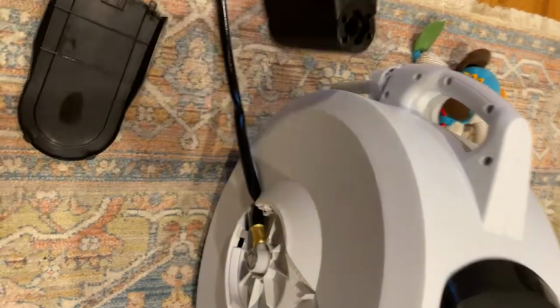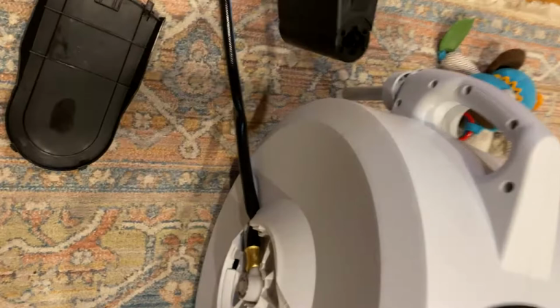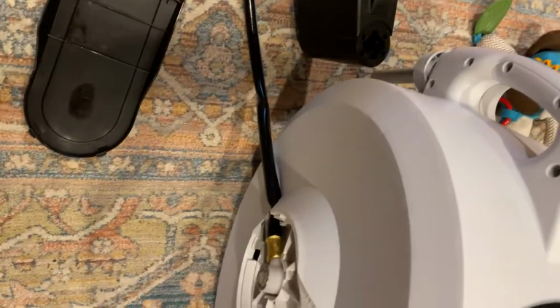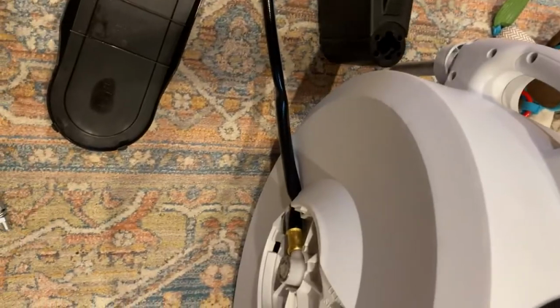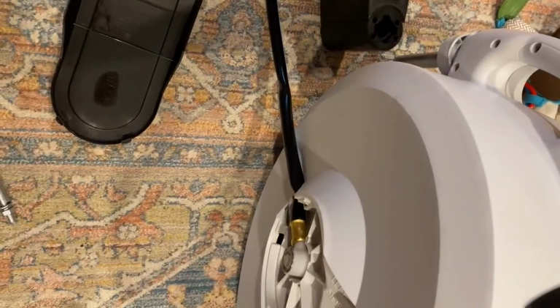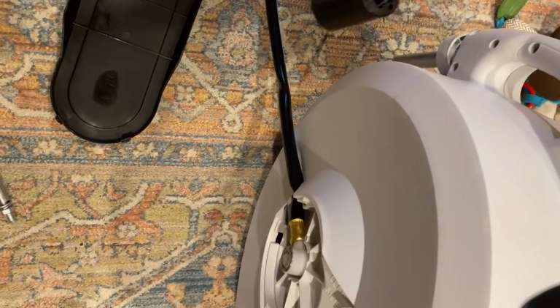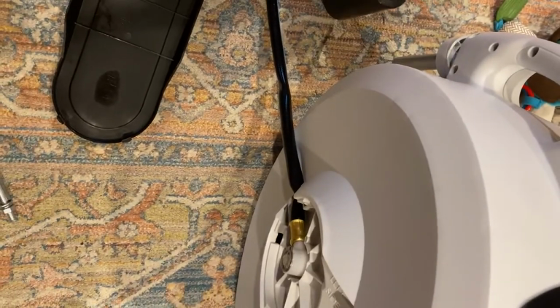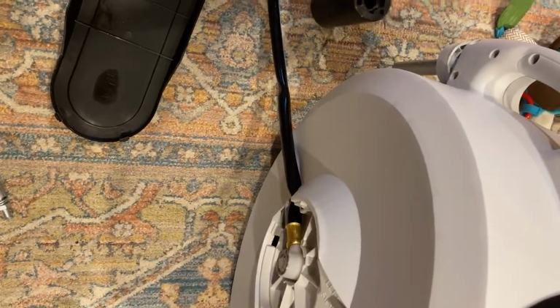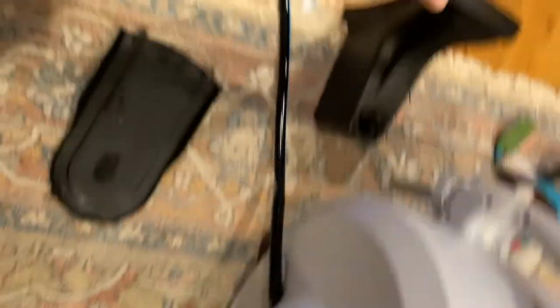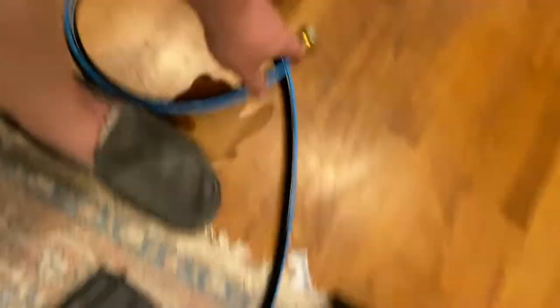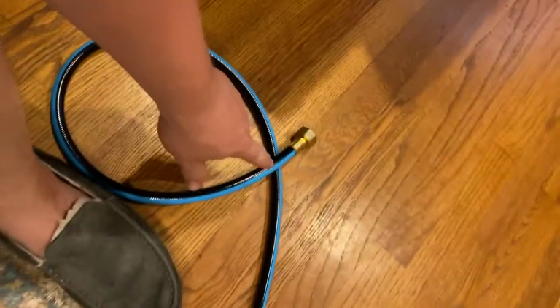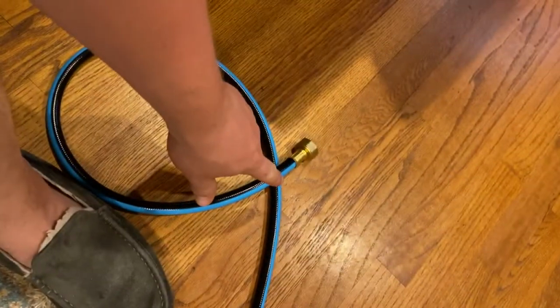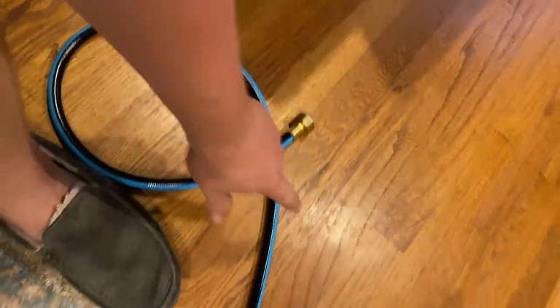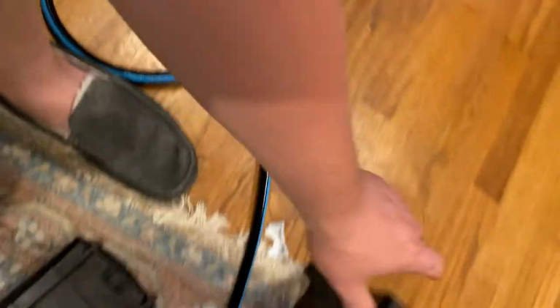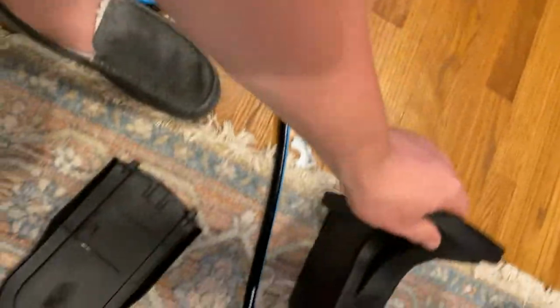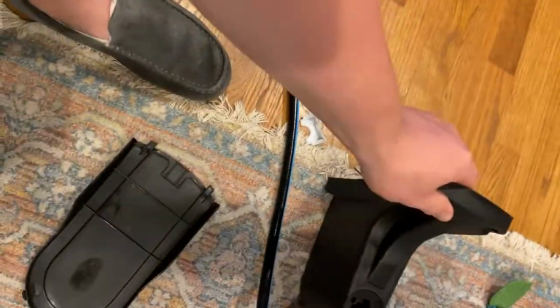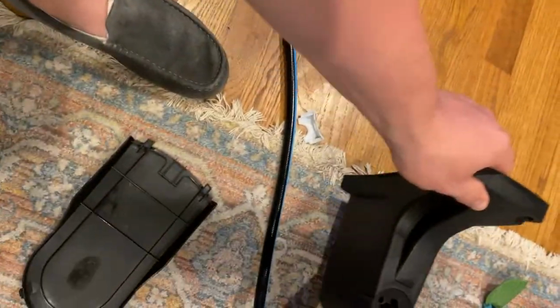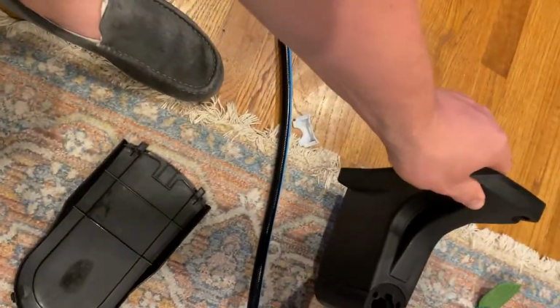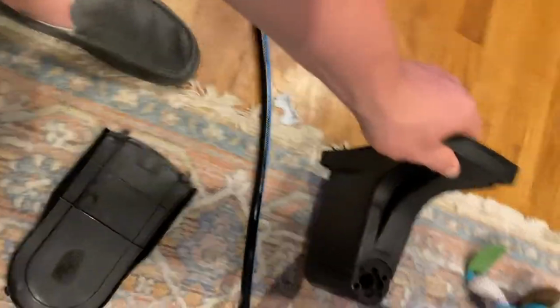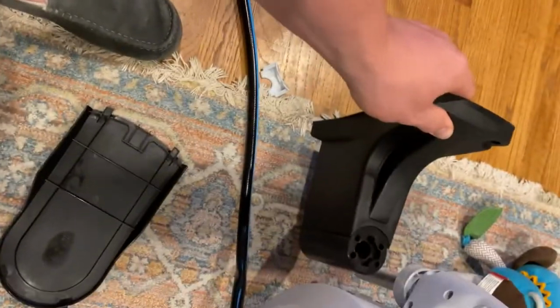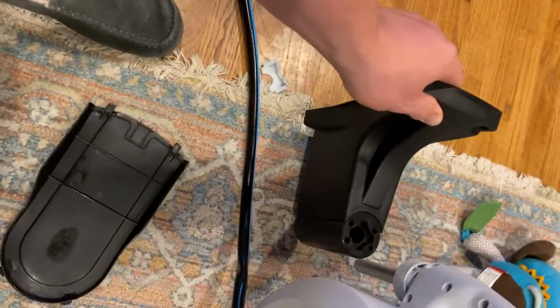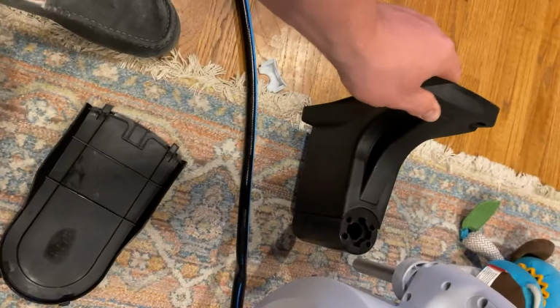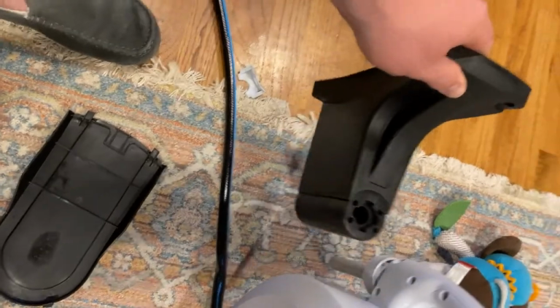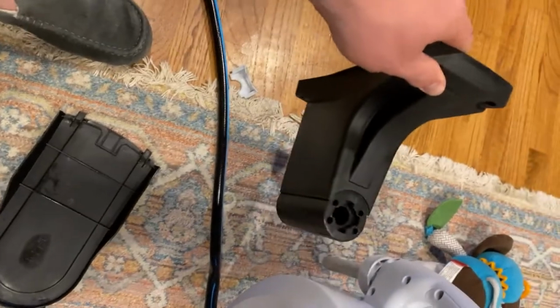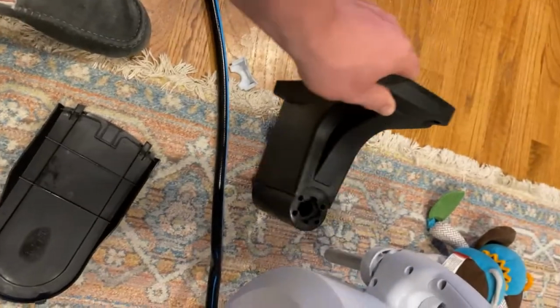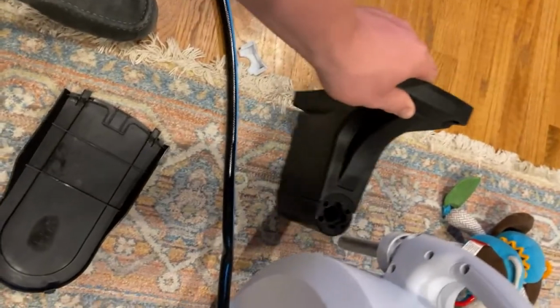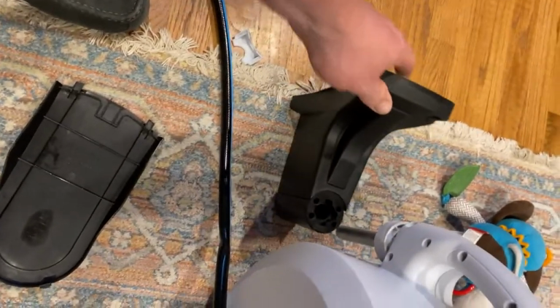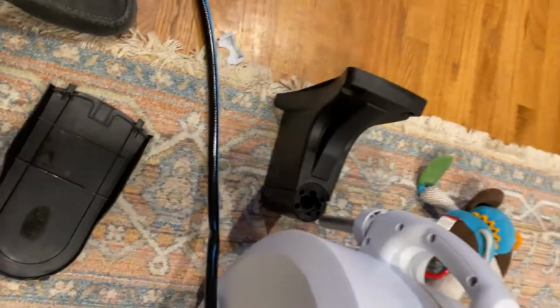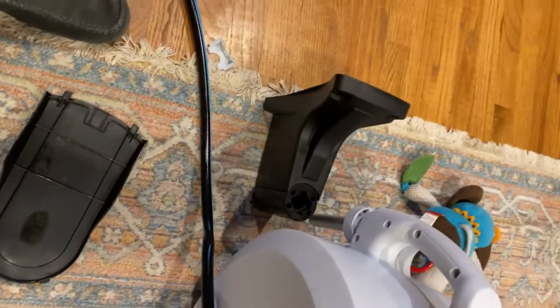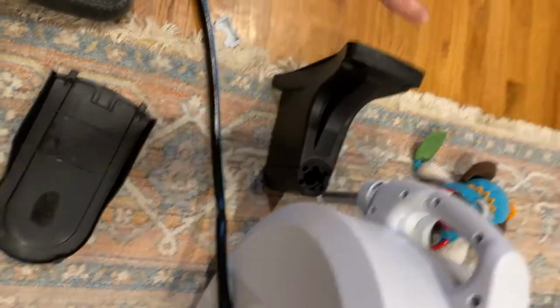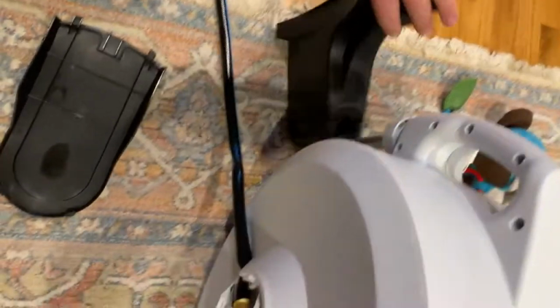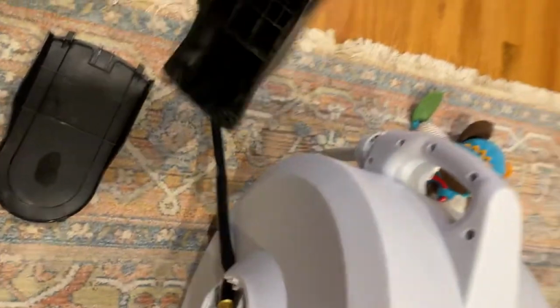Once it's bolted to the wall, all you have to do is unscrew the end — it's not permanently mounted to the wall. You can just slip this off, which is a great design.